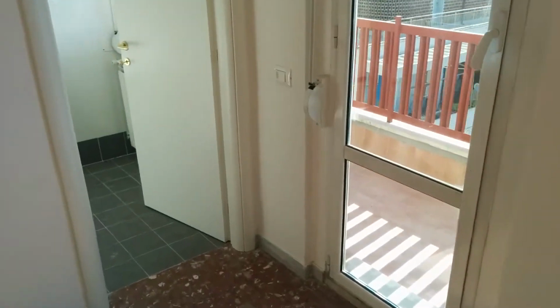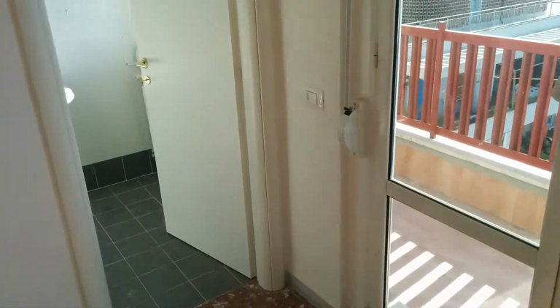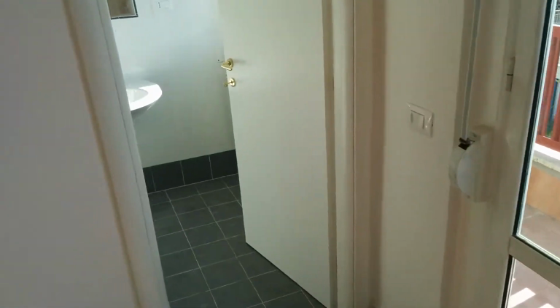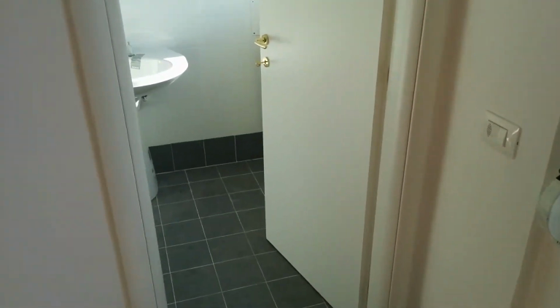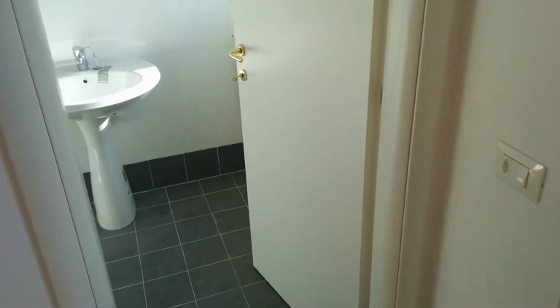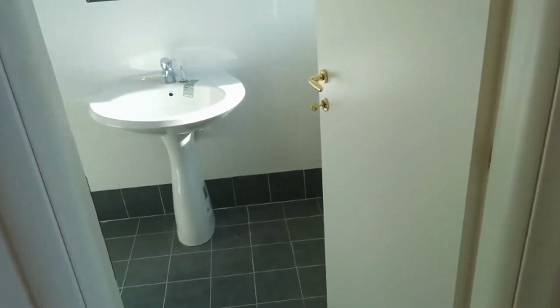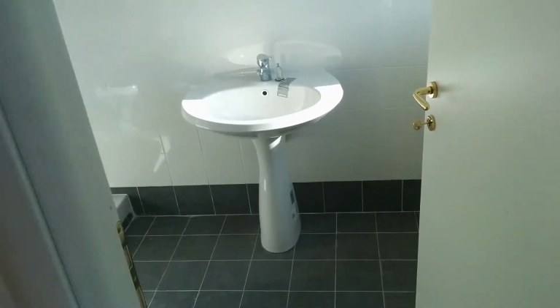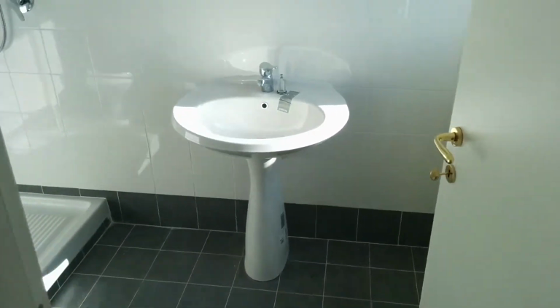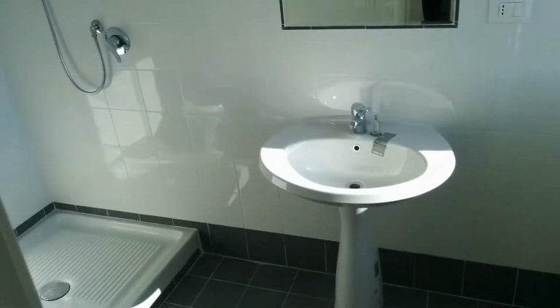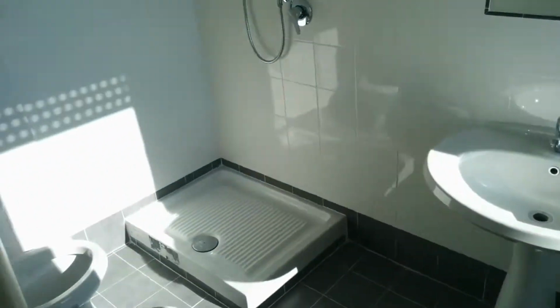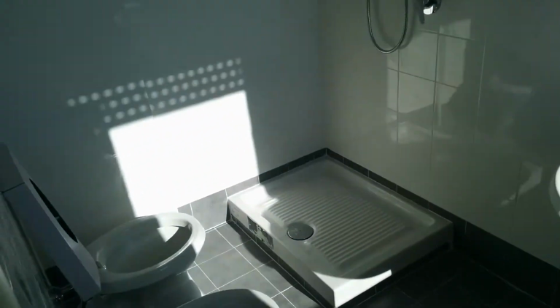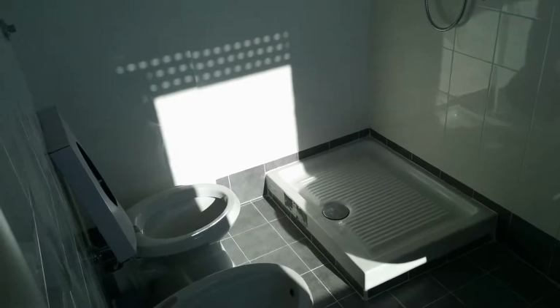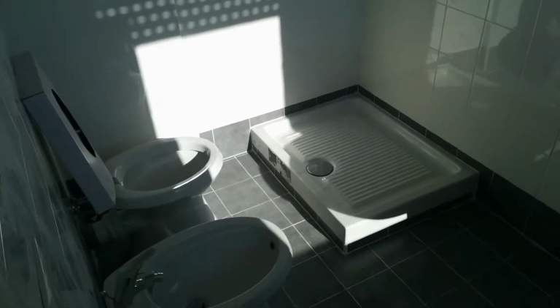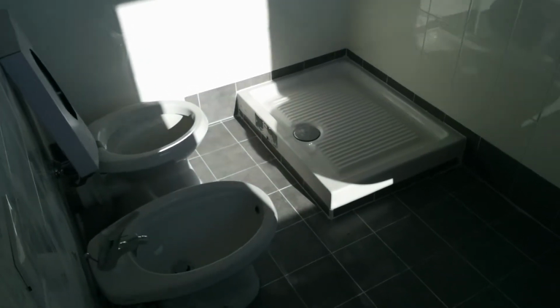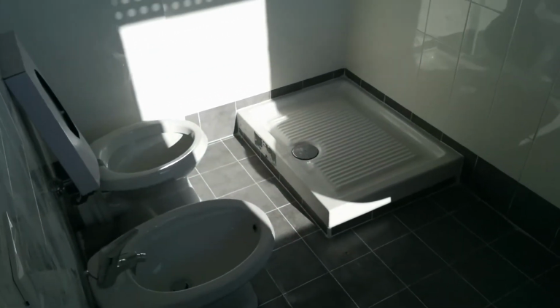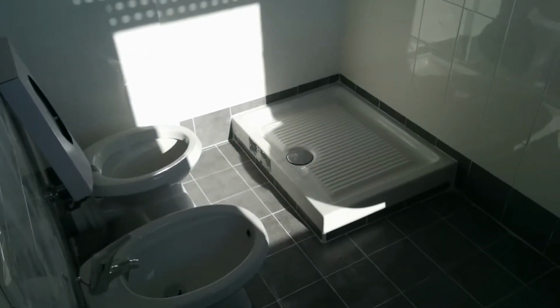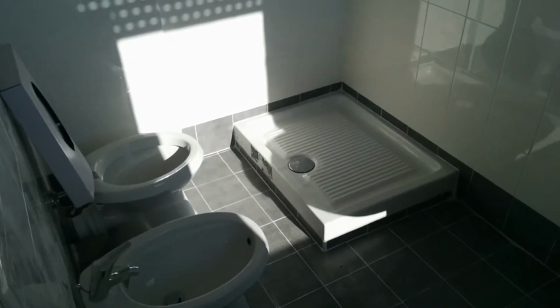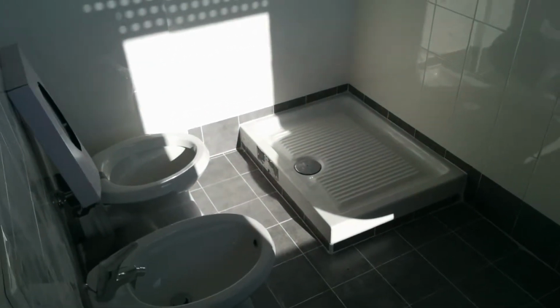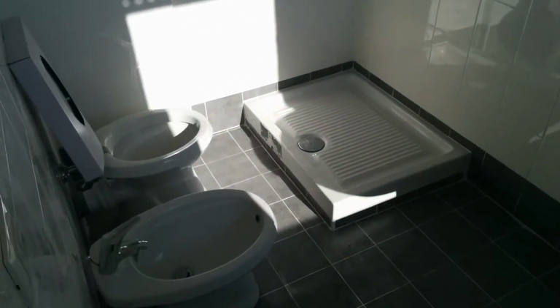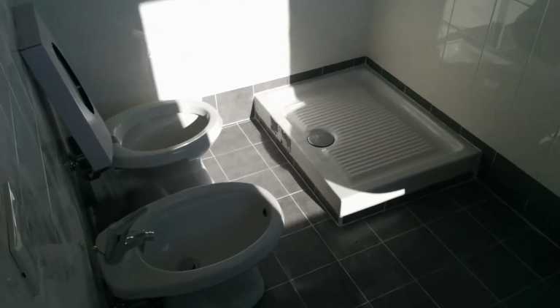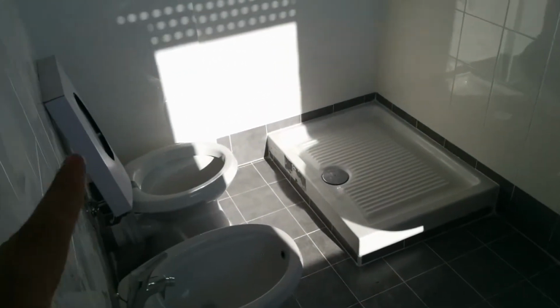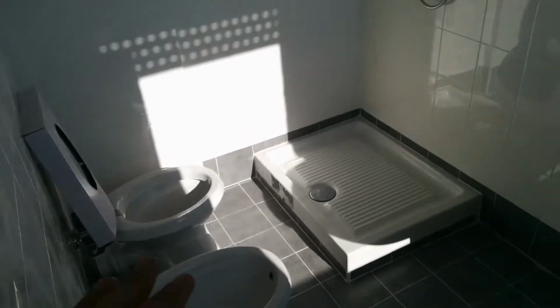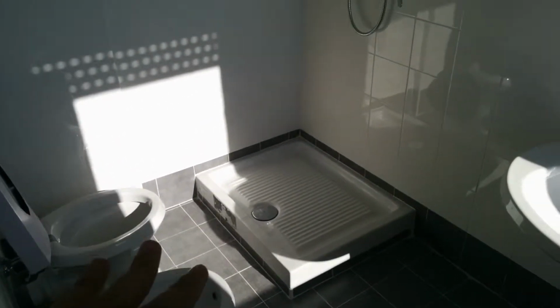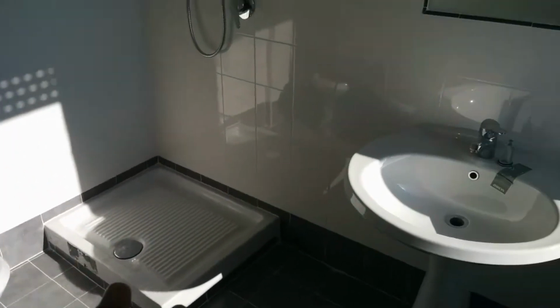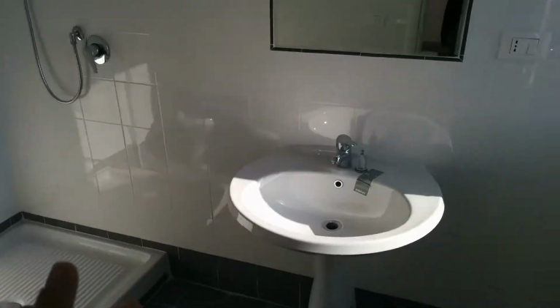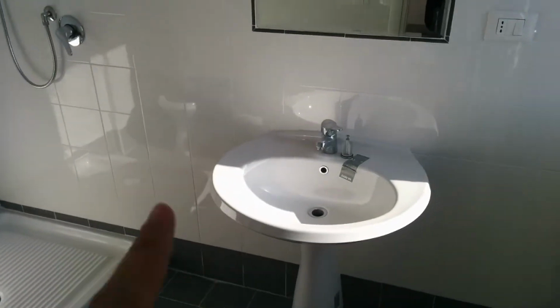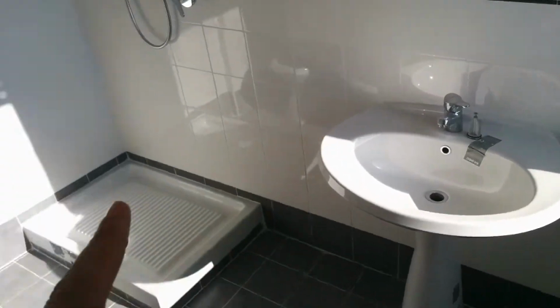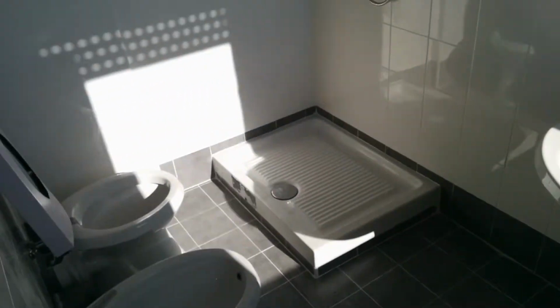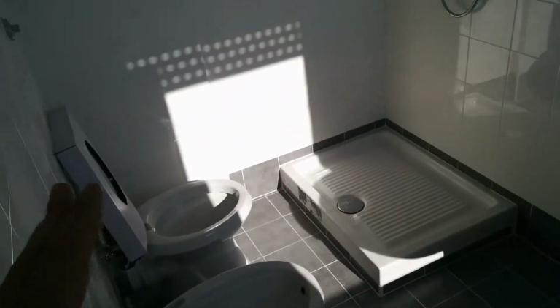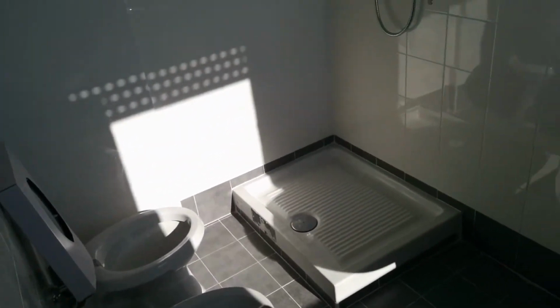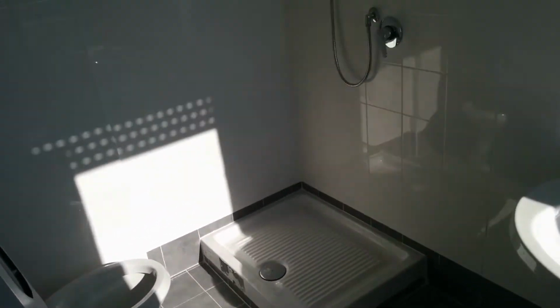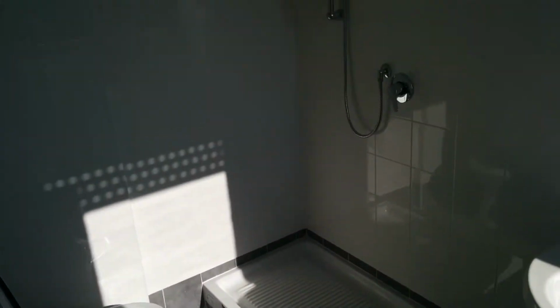In particular, this bedroom has its own private bathroom — a complete bathroom with a sink, a bidet, and a shower.